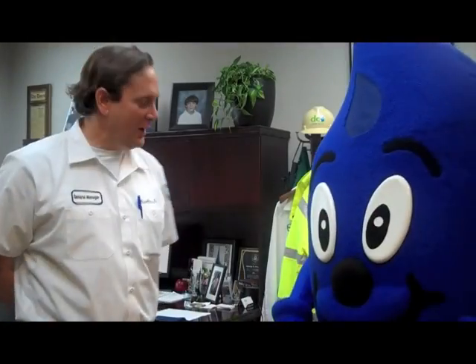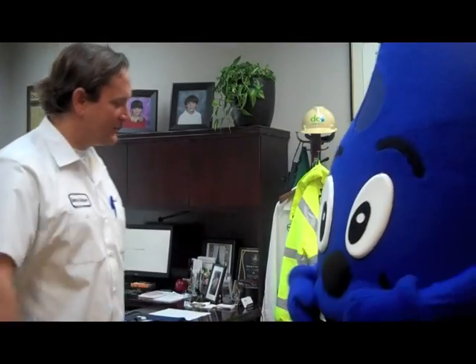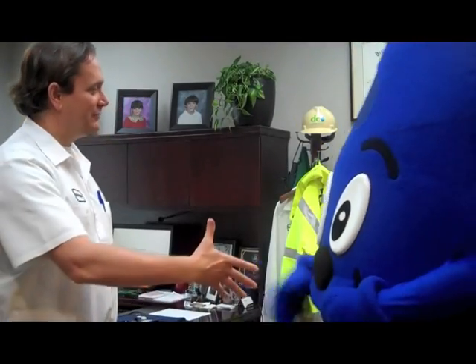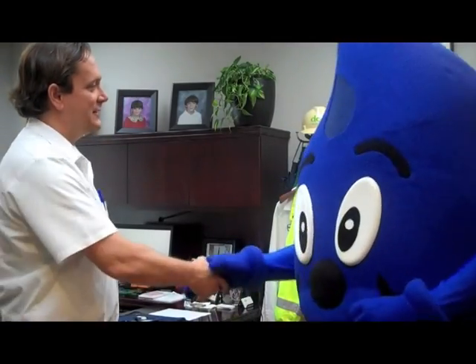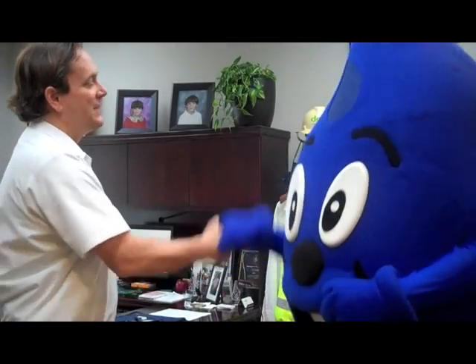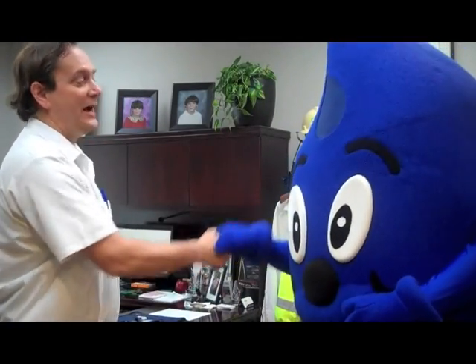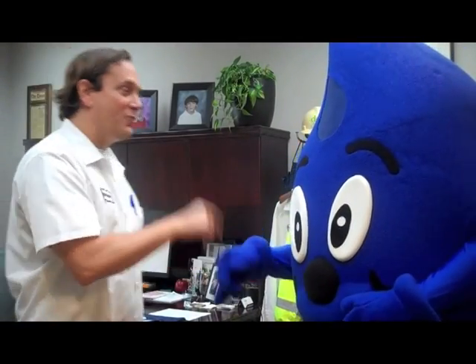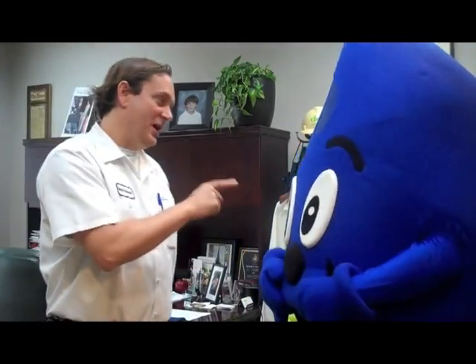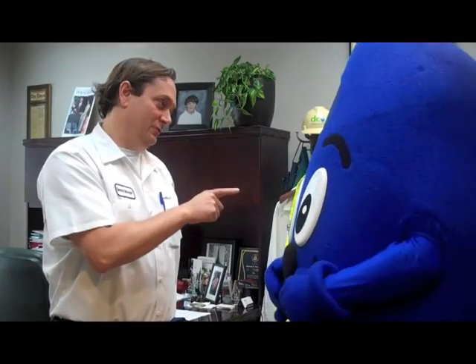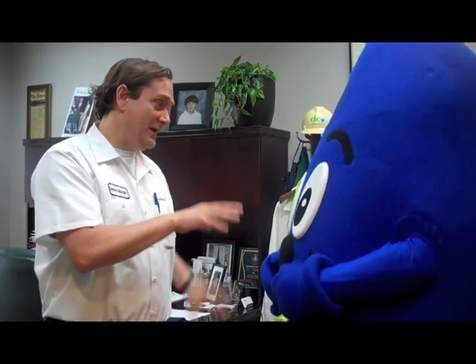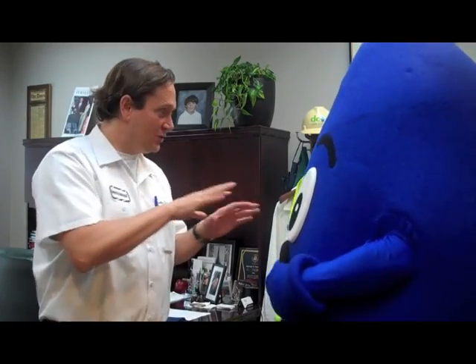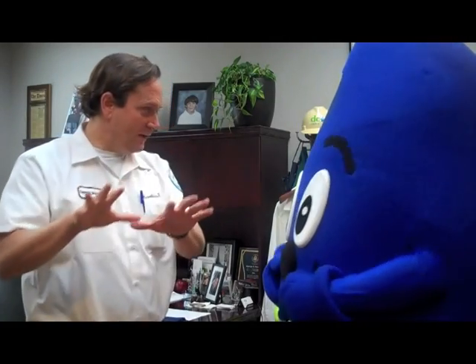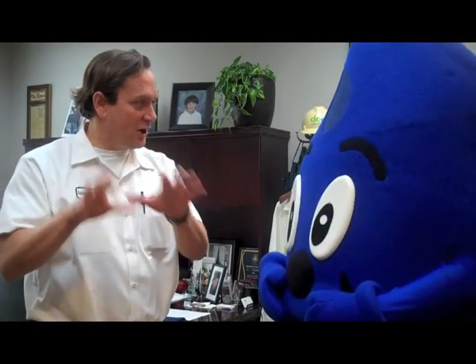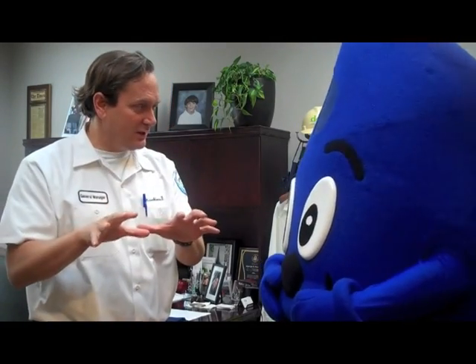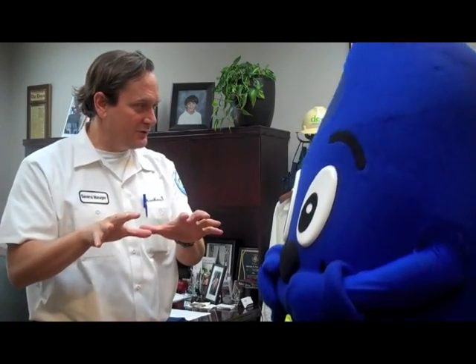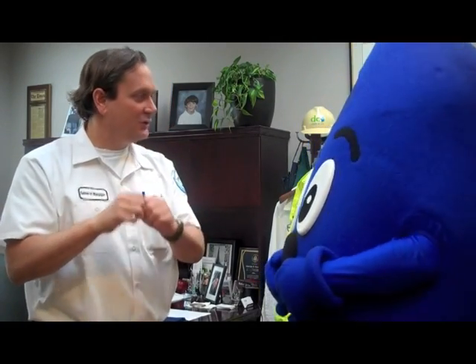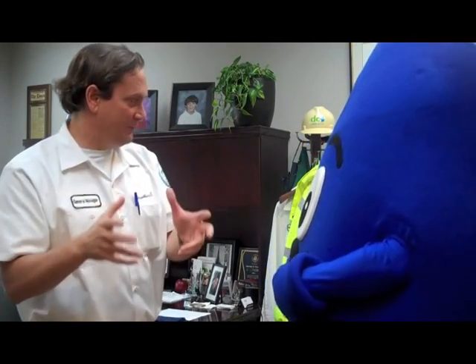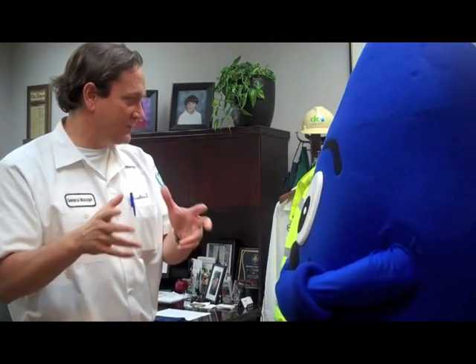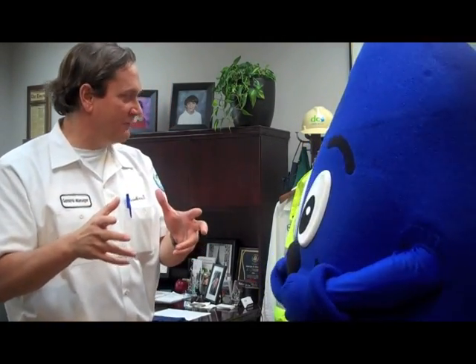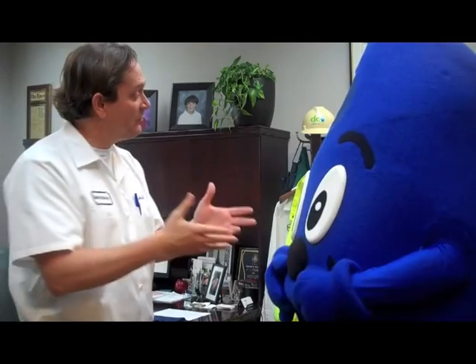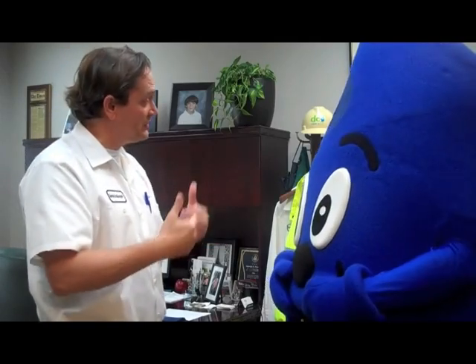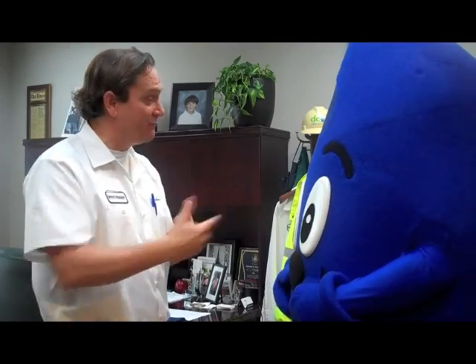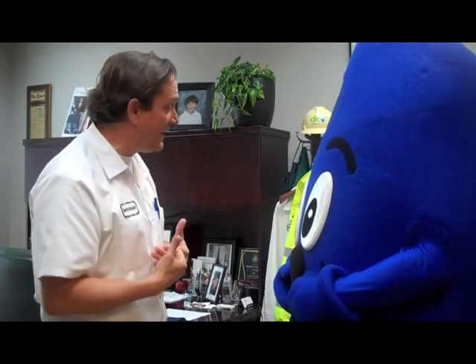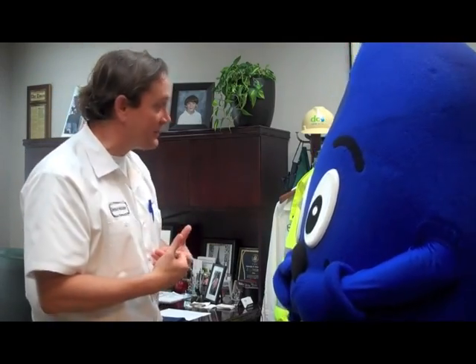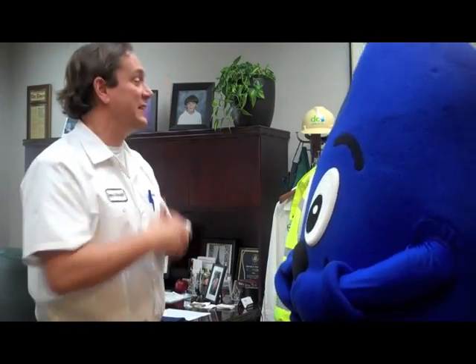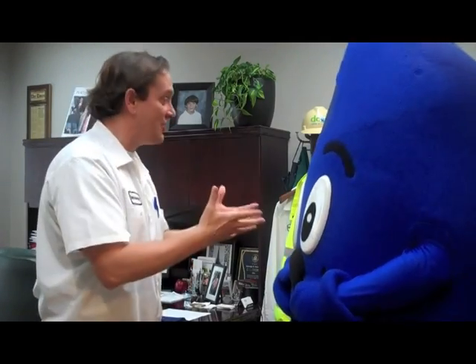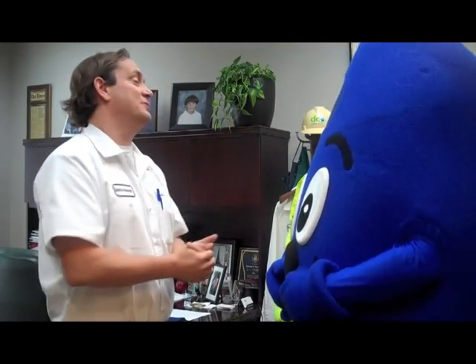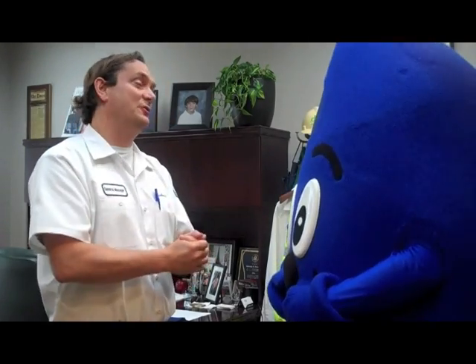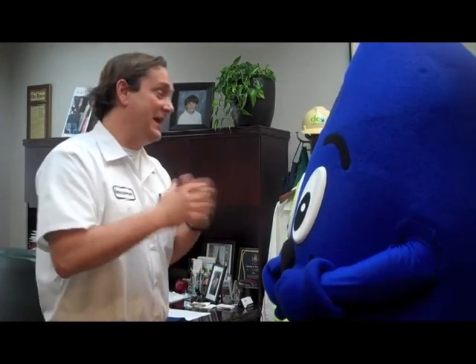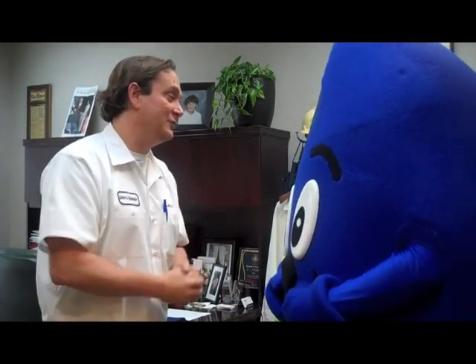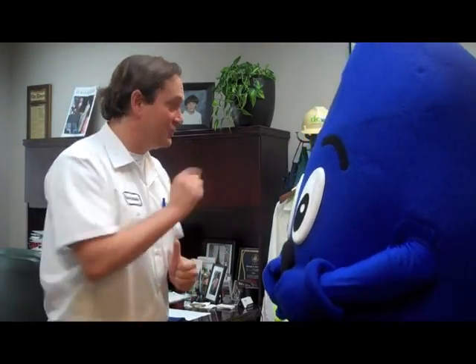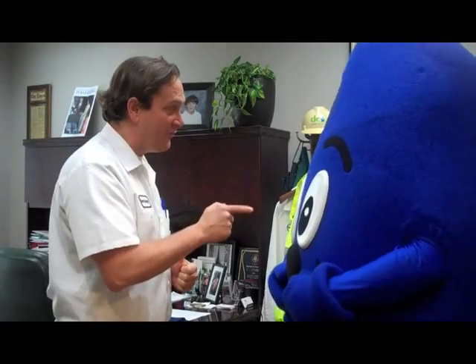Wendy, good to see you, glad to see you. I got an important job for you. I need you to go out, talk to our customers, talk to the people we serve and find out what questions they have. Bring them back to us so we can answer our customers and the people we serve about anything that we do. Can you do that for me?